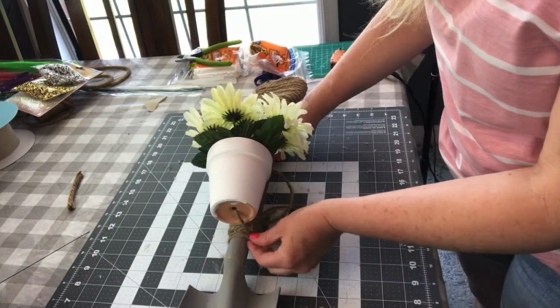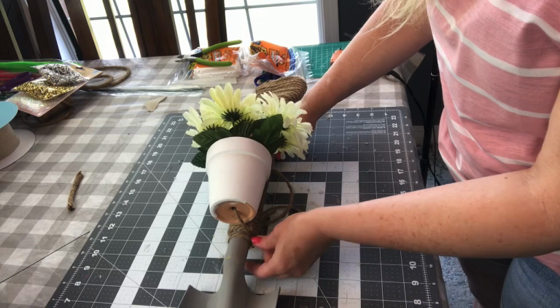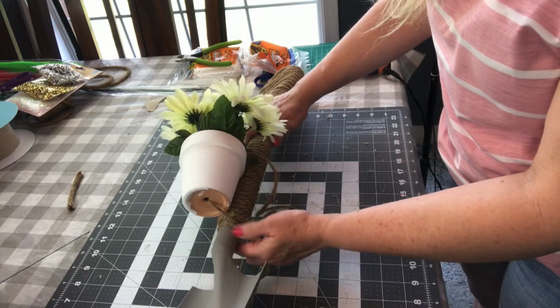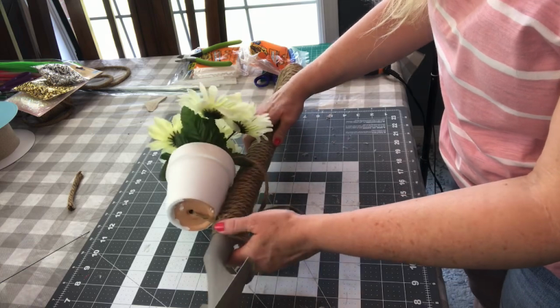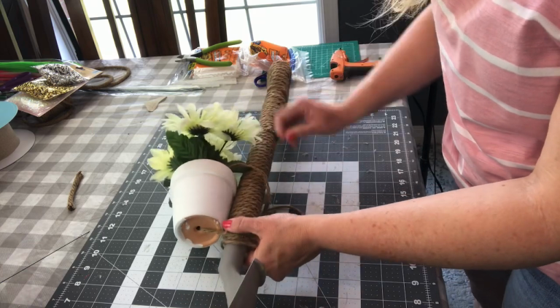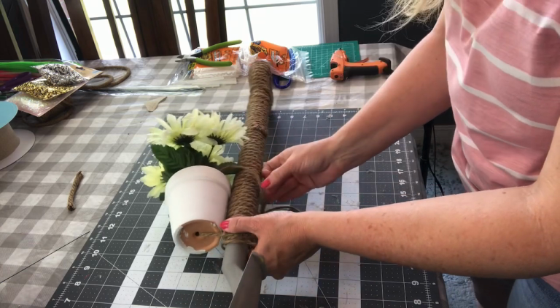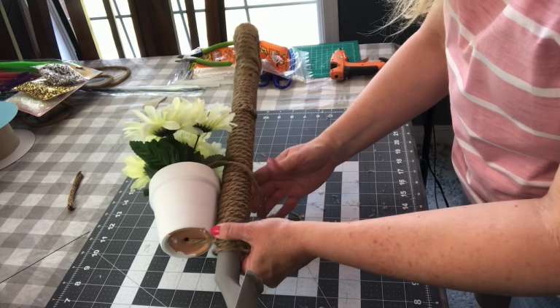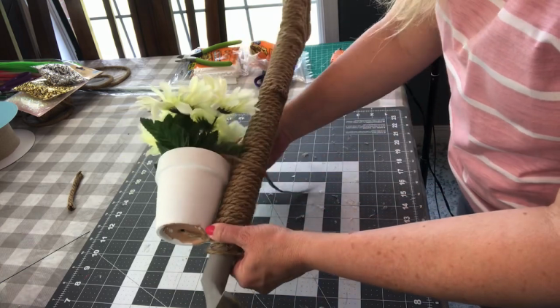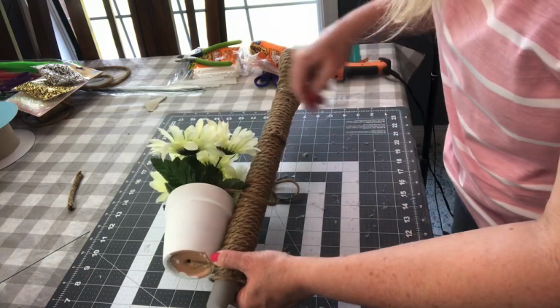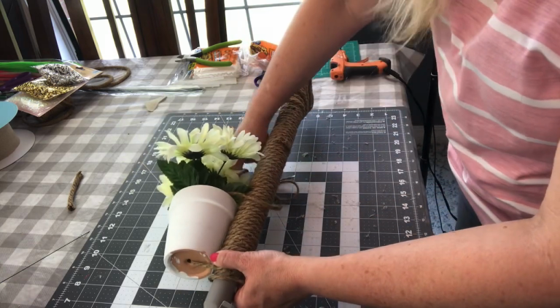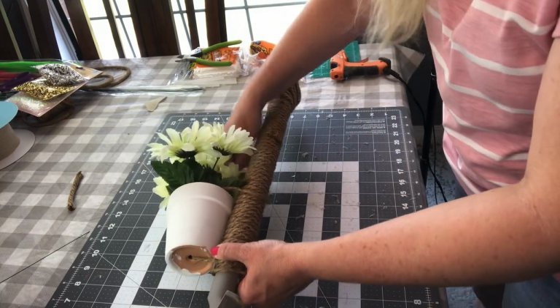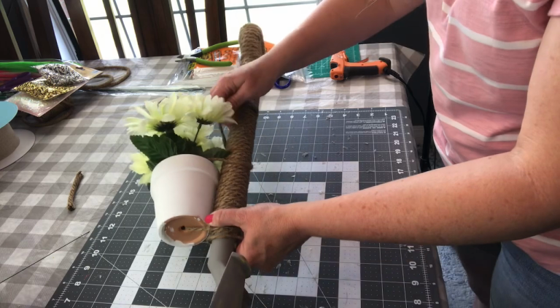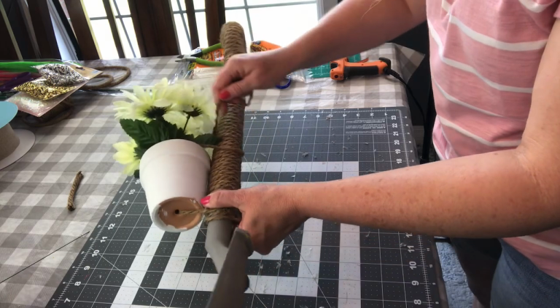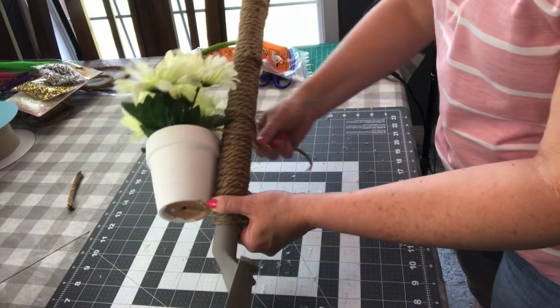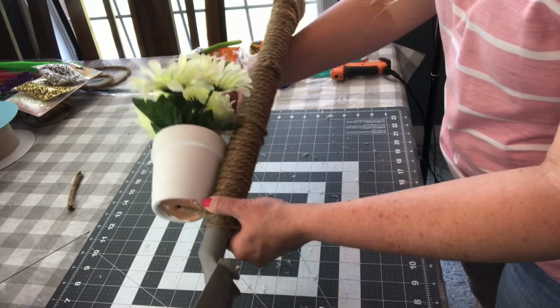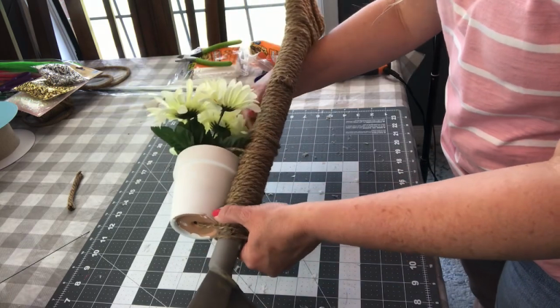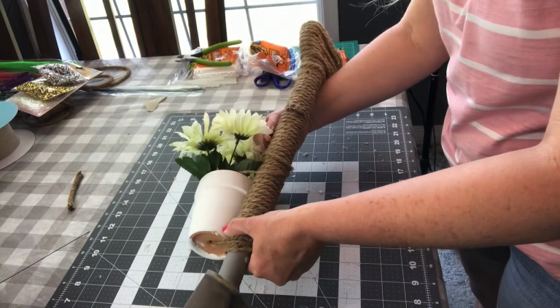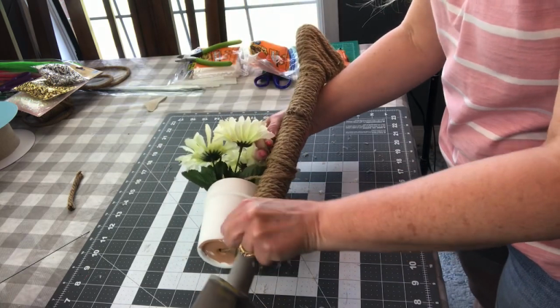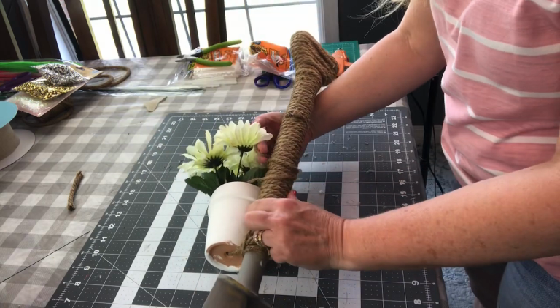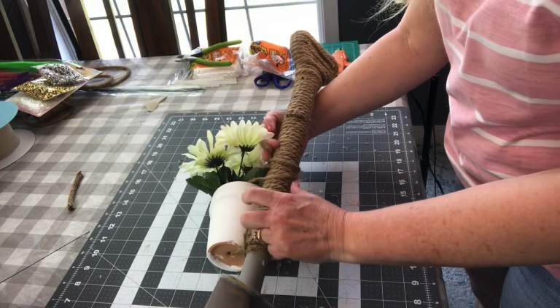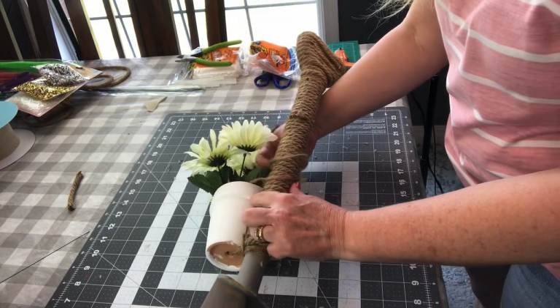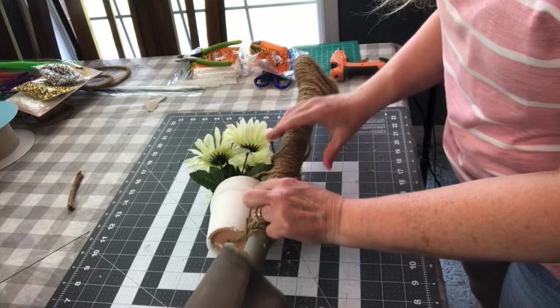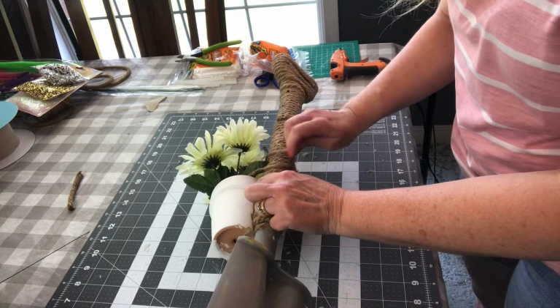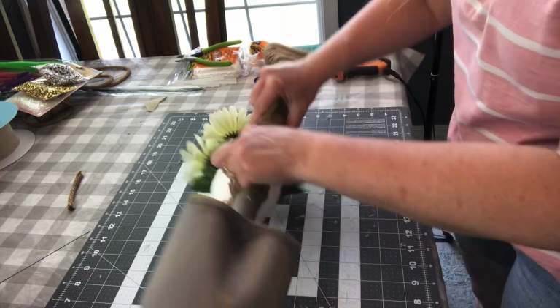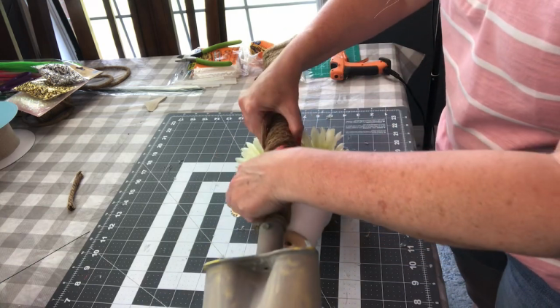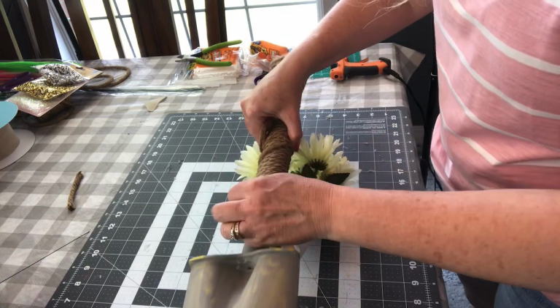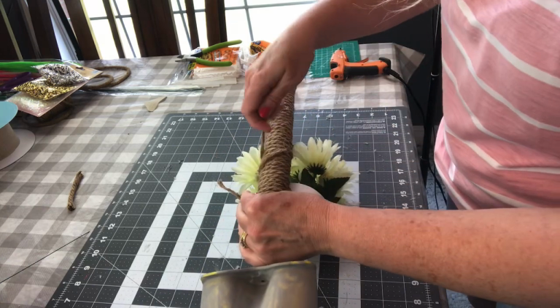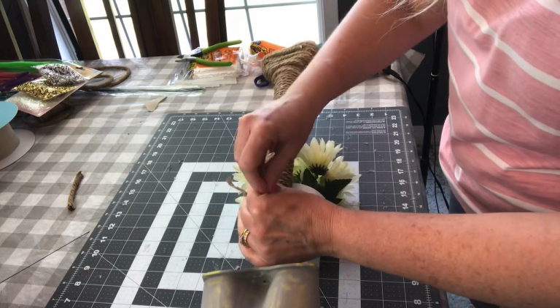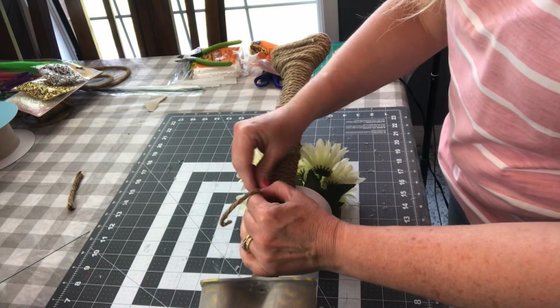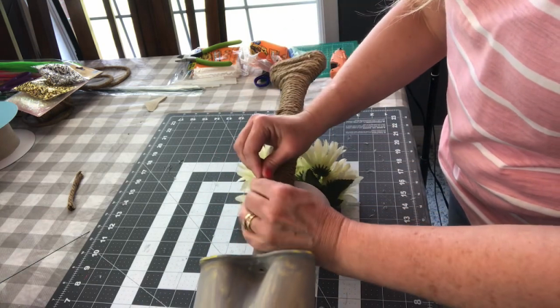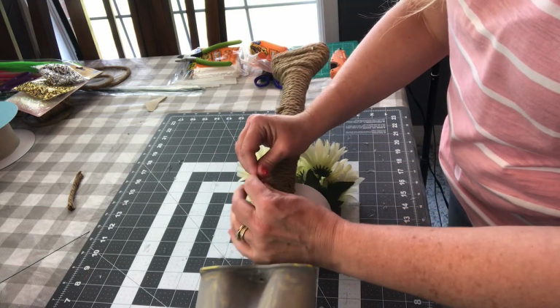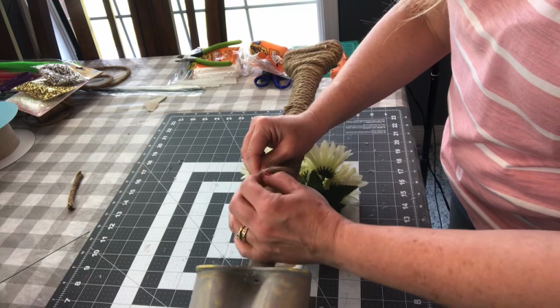You could use the Dollar Tree plastic flower pots instead of the terracotta because the plastic ones would be lighter and less likely to fall off. That's always a thought too — you might want to go with plastic, especially if you're putting yours outside. I'm keeping my wreath indoors.